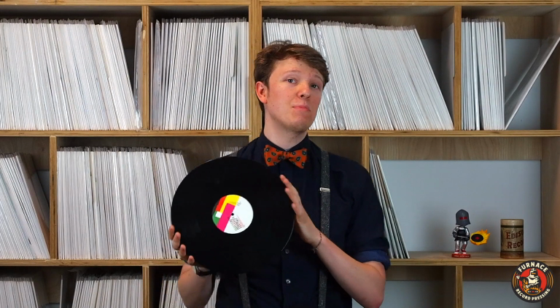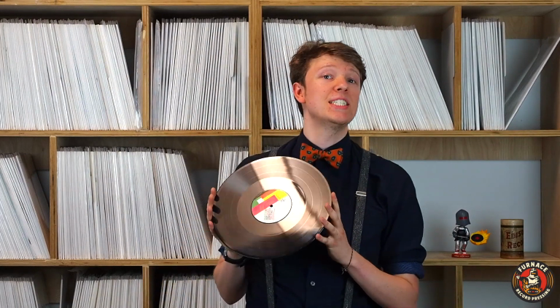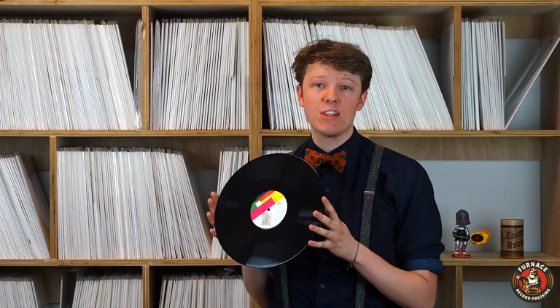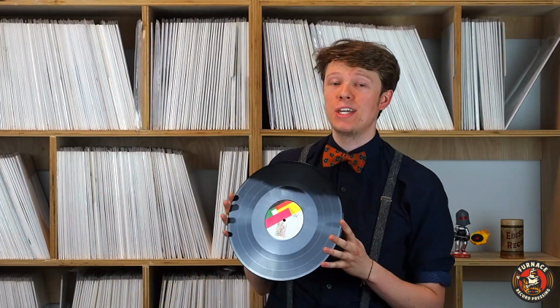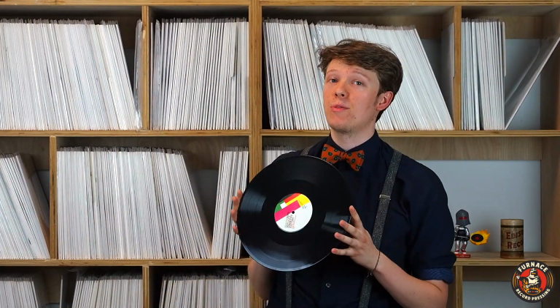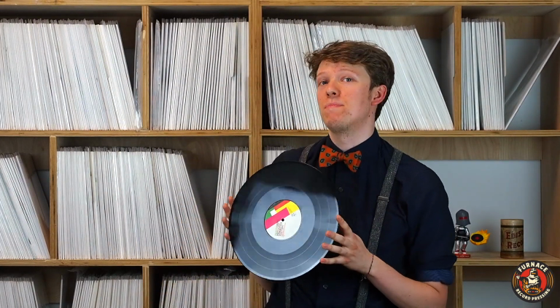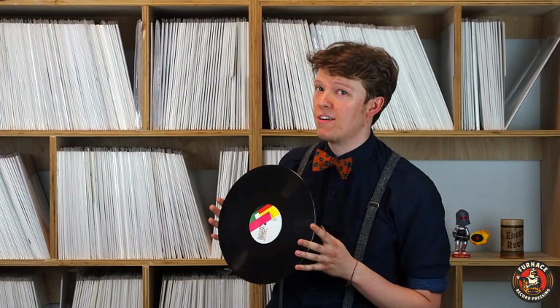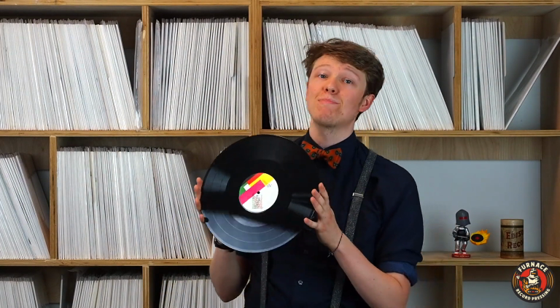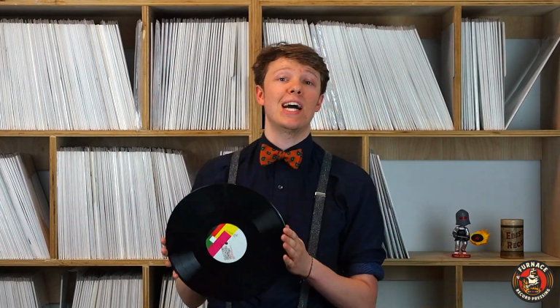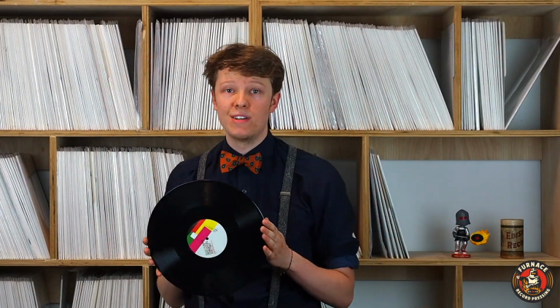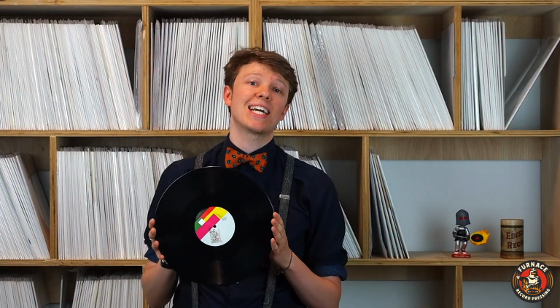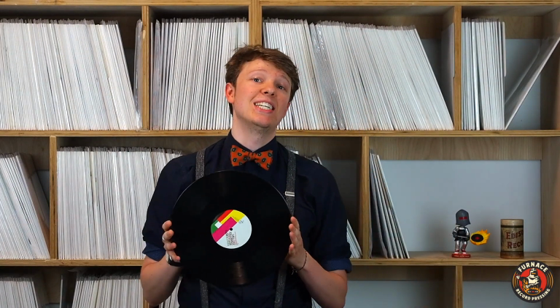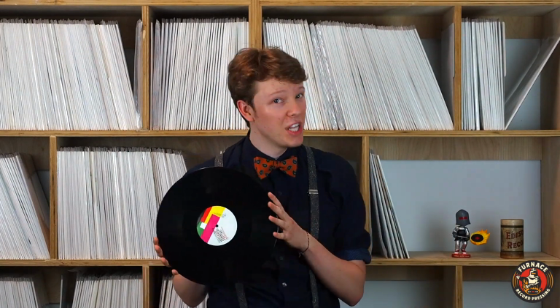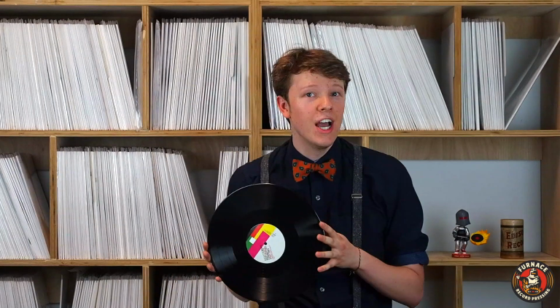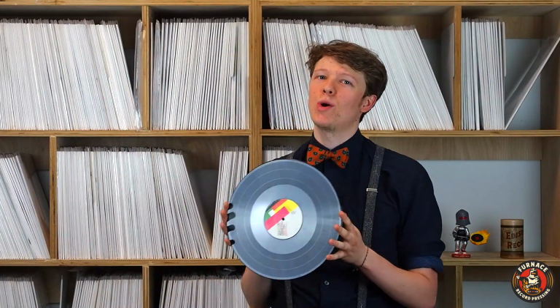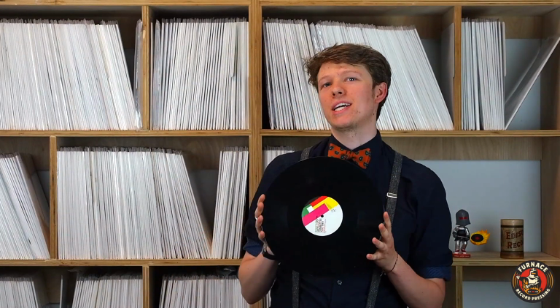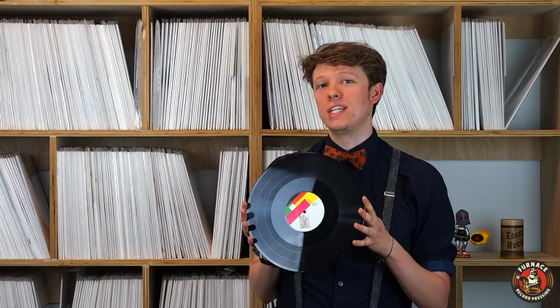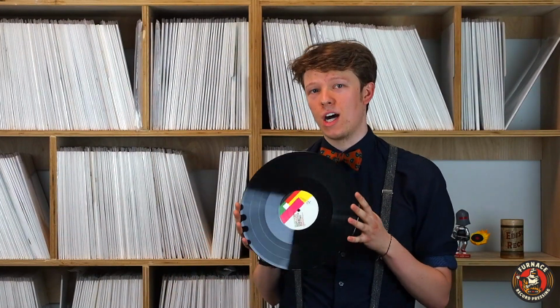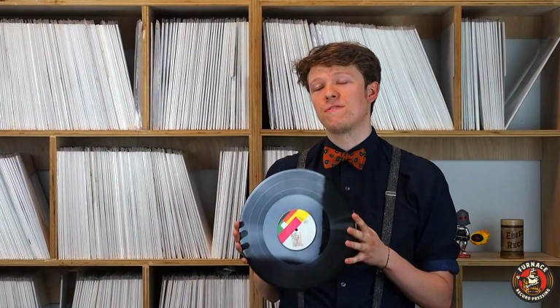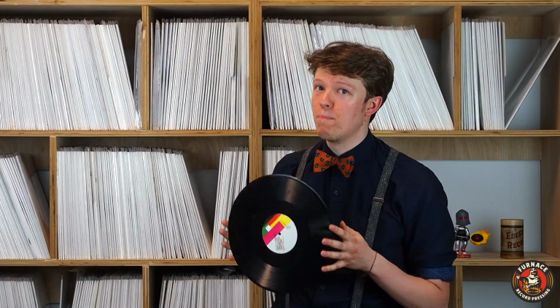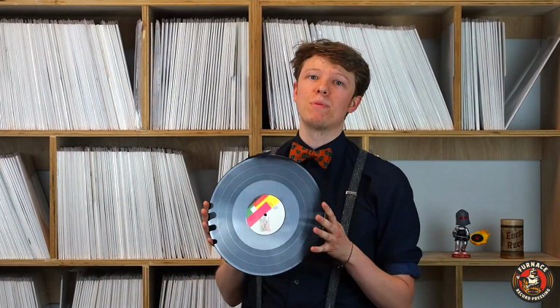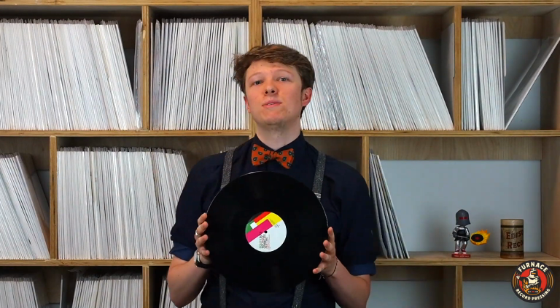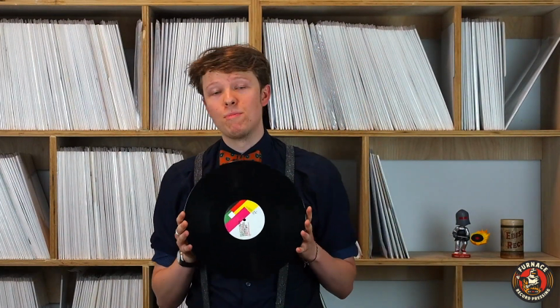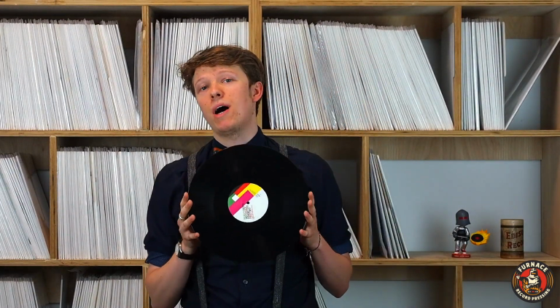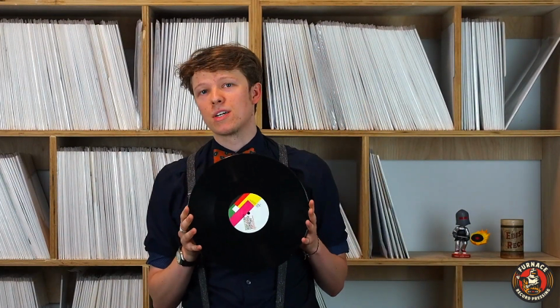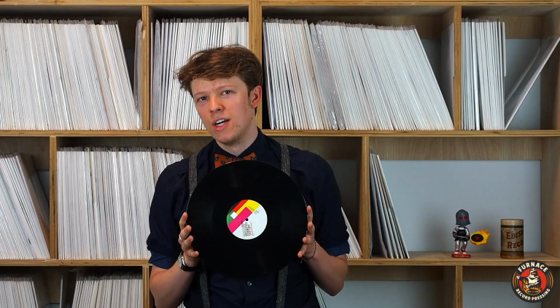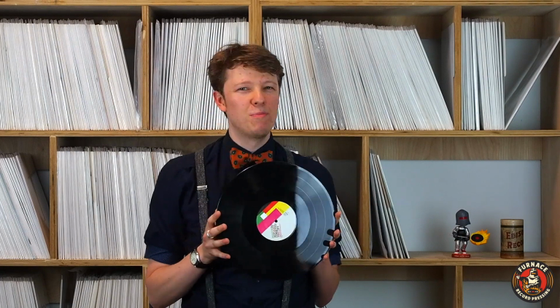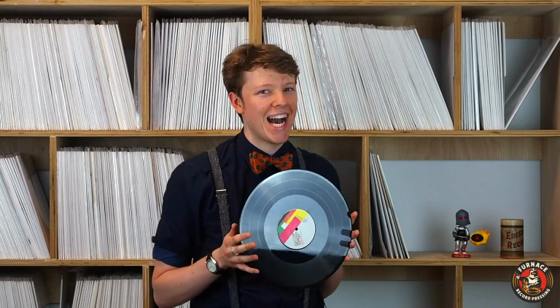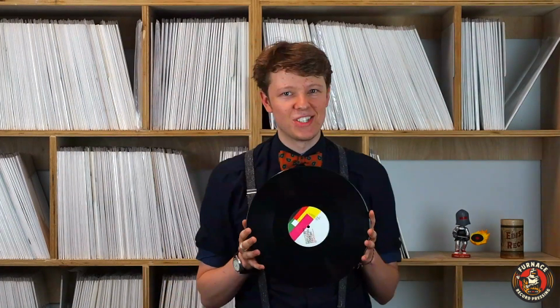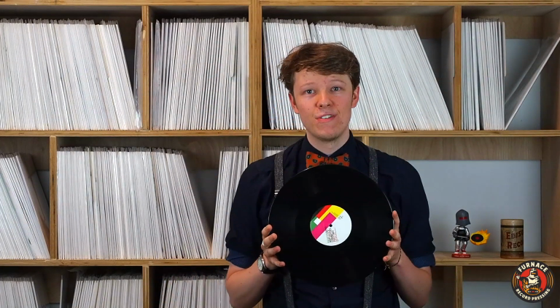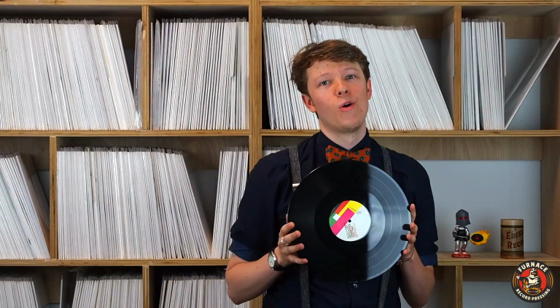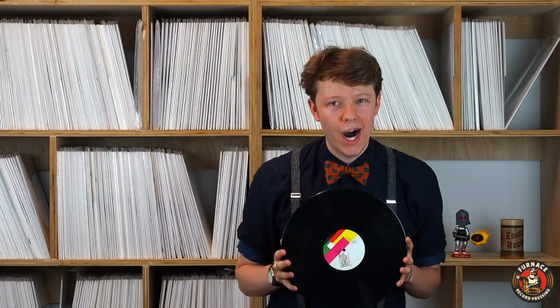Now, PVC, the material that records are made out of, isn't black naturally. In fact, it's clear. That's why we can make so many different colors of vinyl. But black seems to be the most popular color, and you may be asking yourself, why?